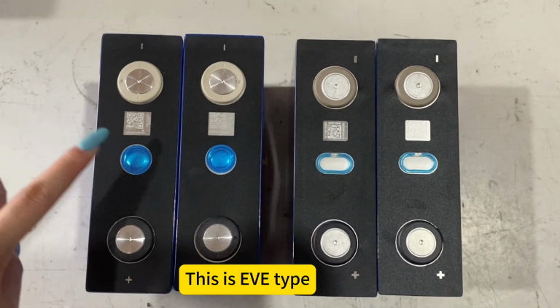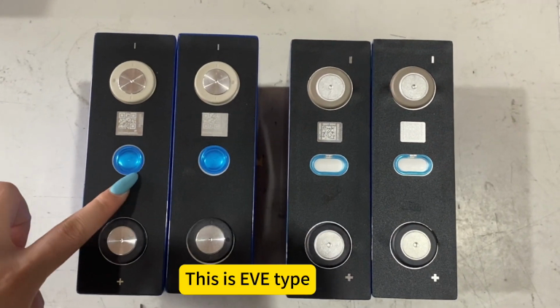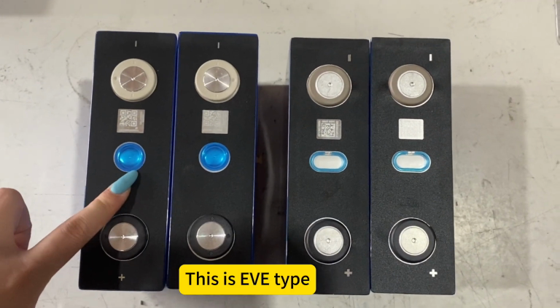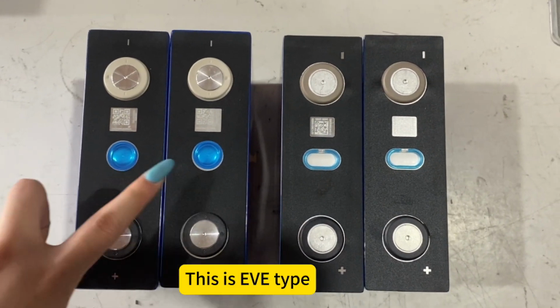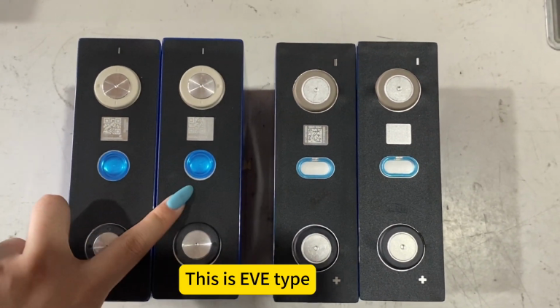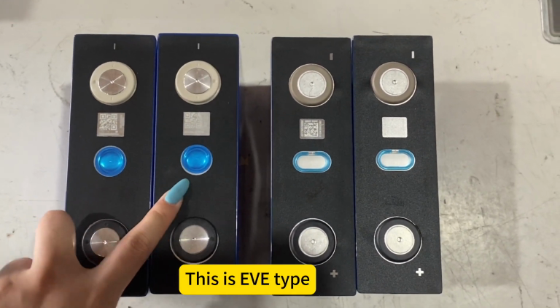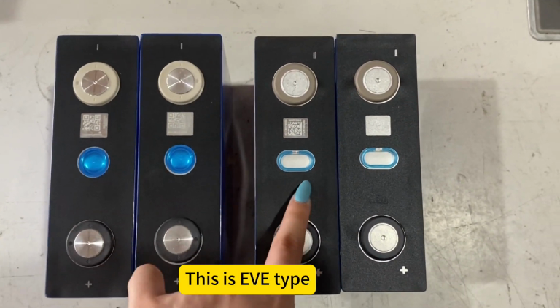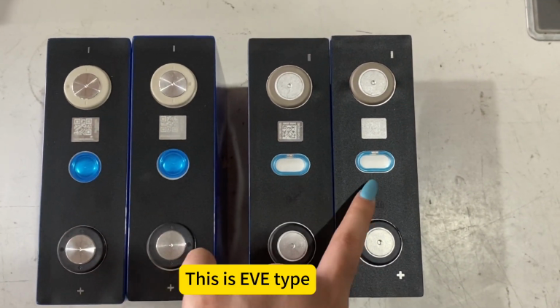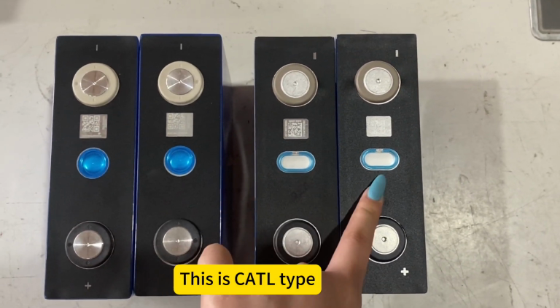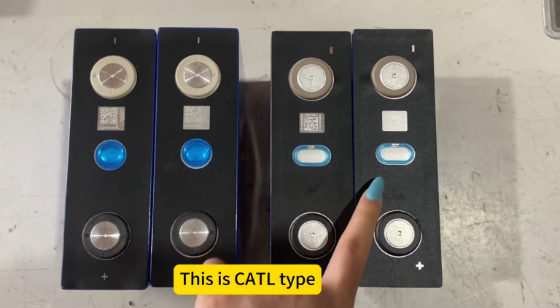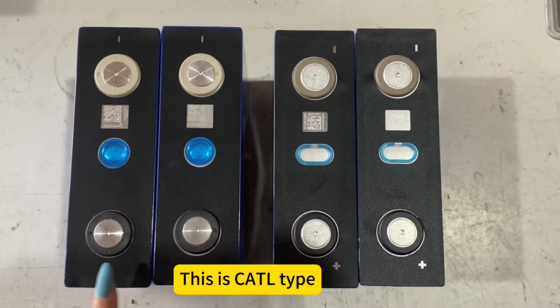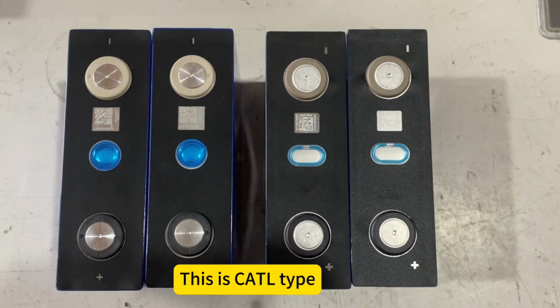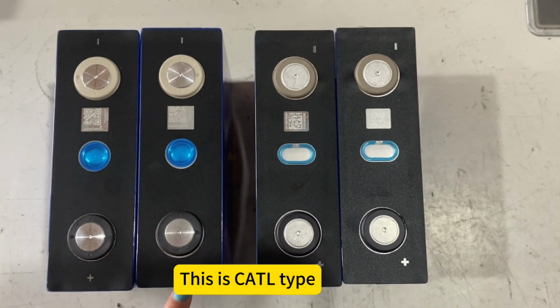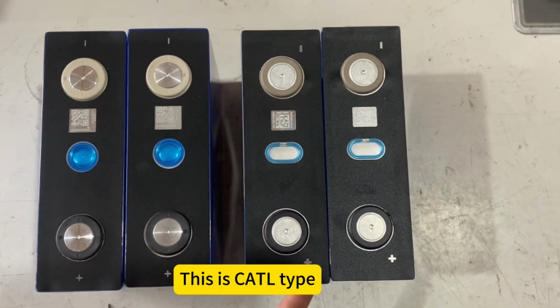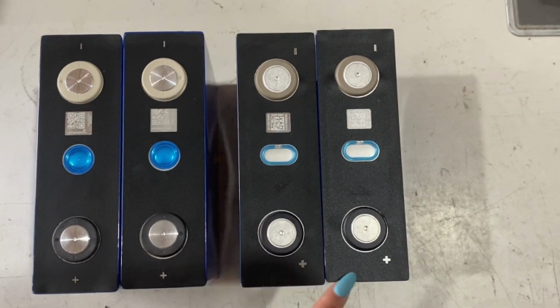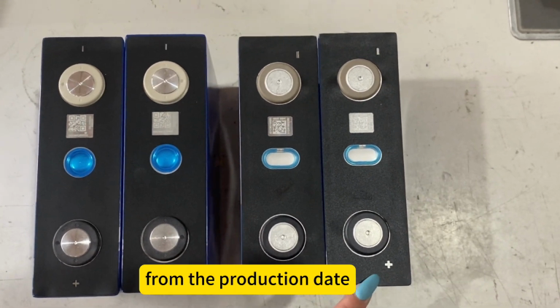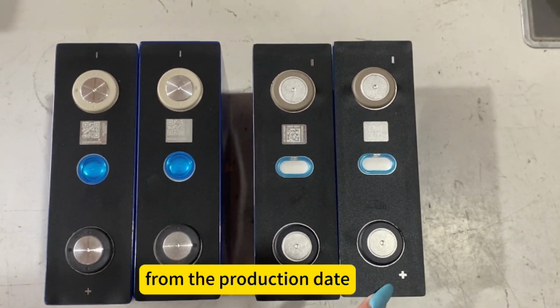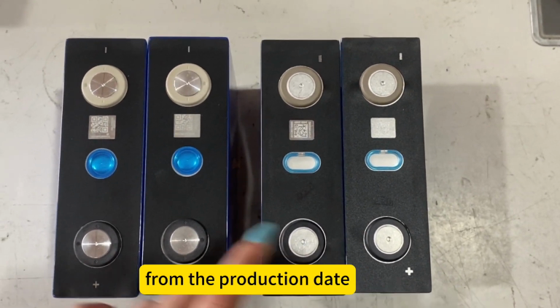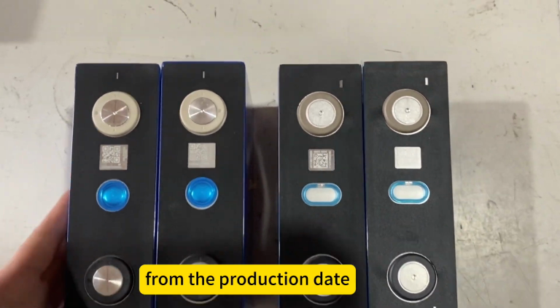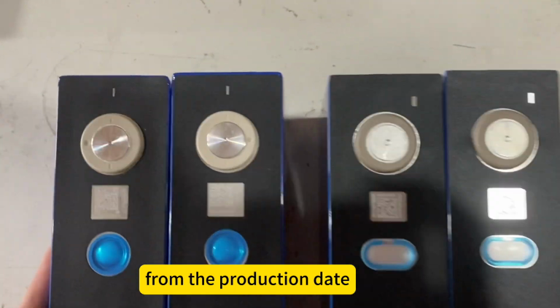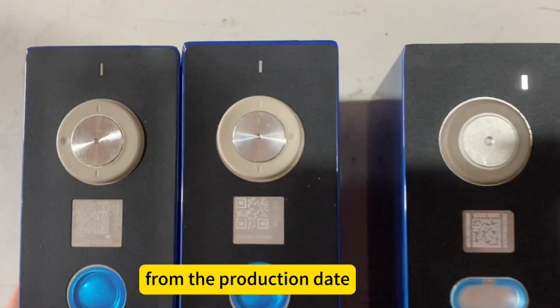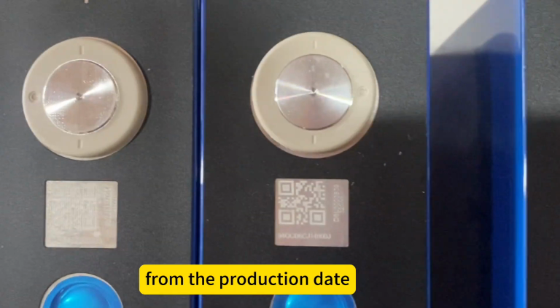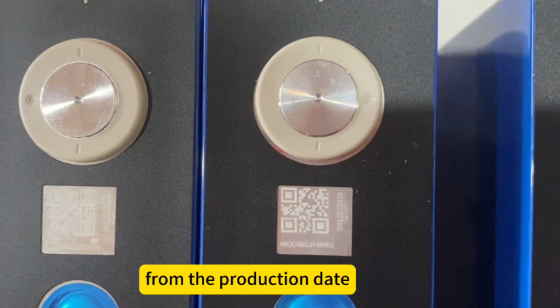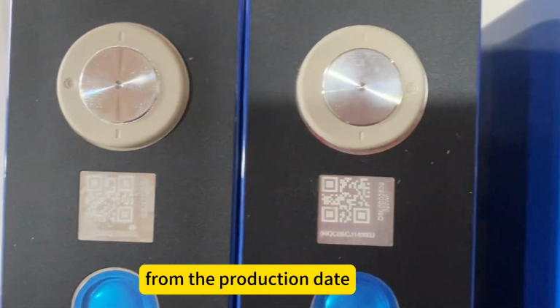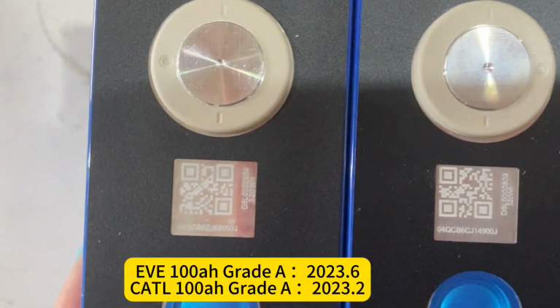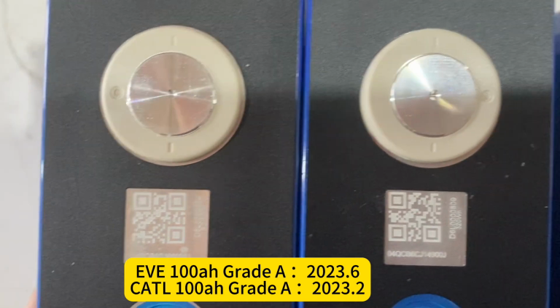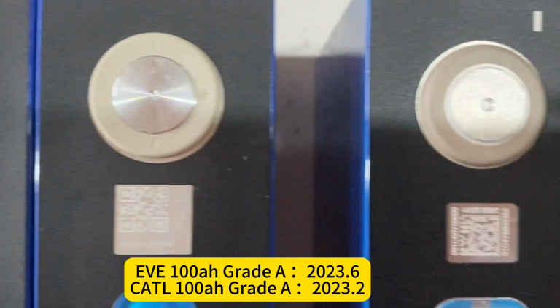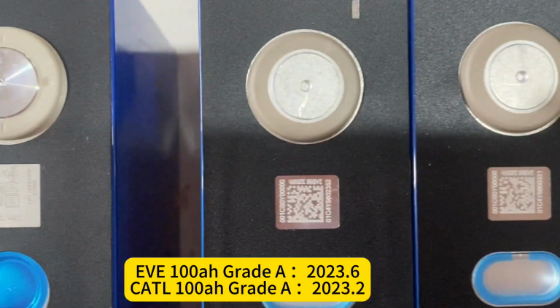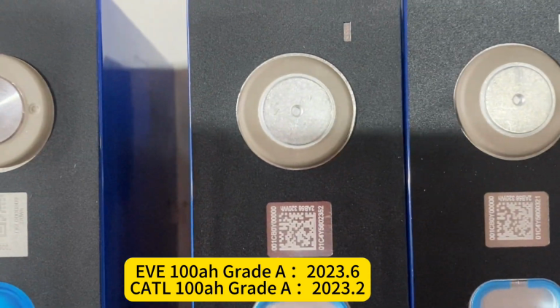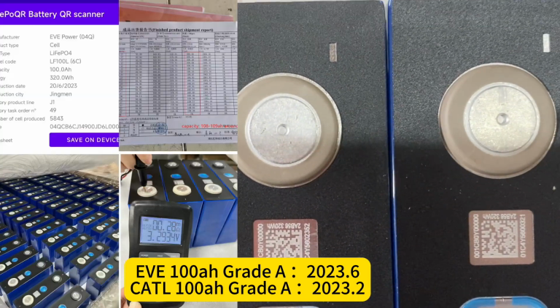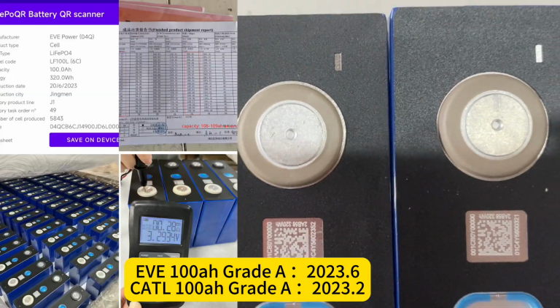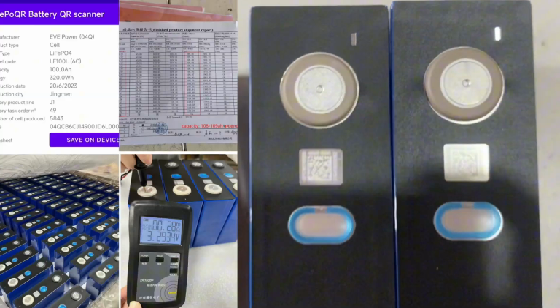This is the EVE type, this is the cocktail type. From the production date, the EVE type production date is 2023.